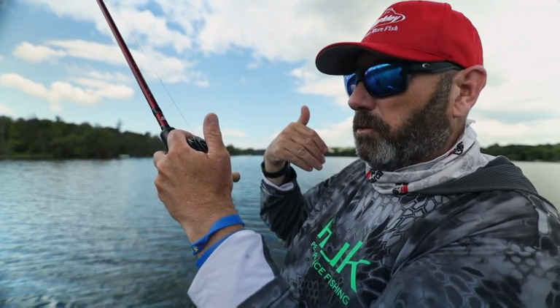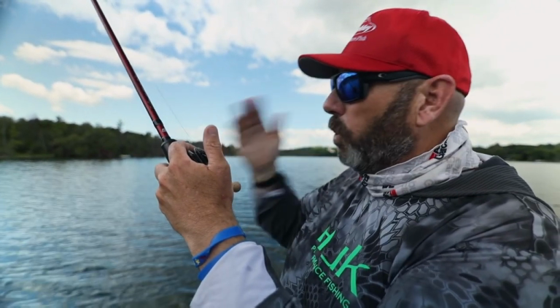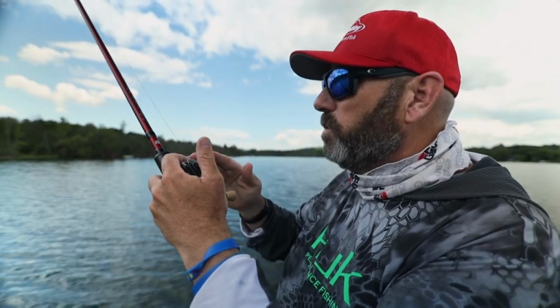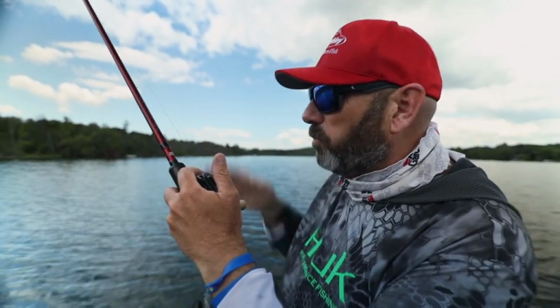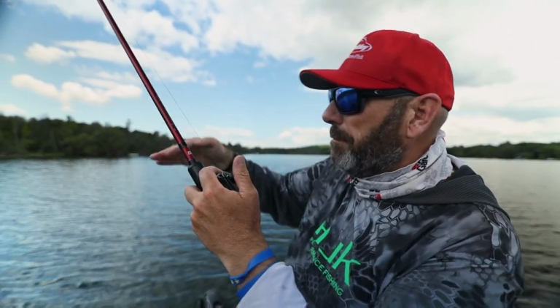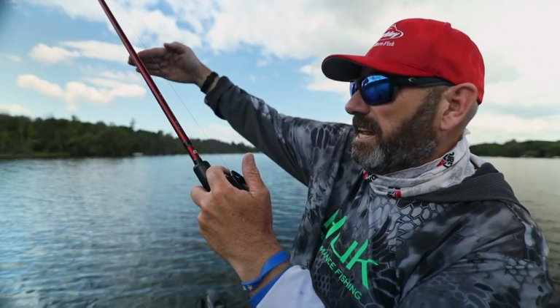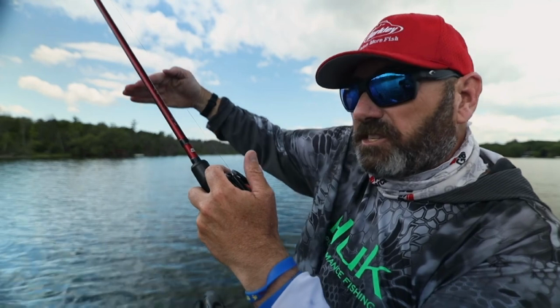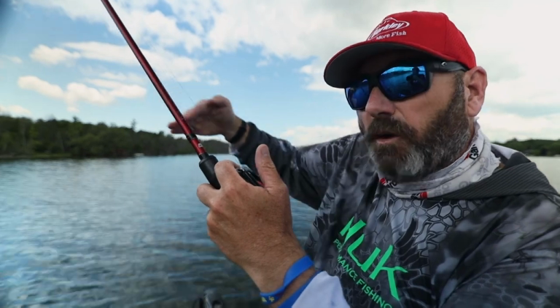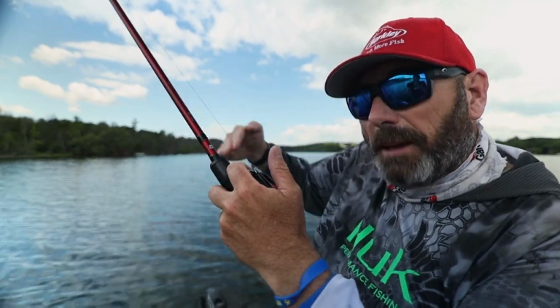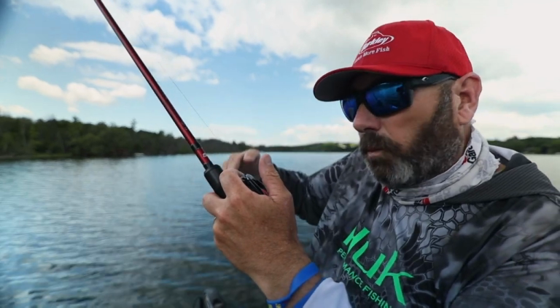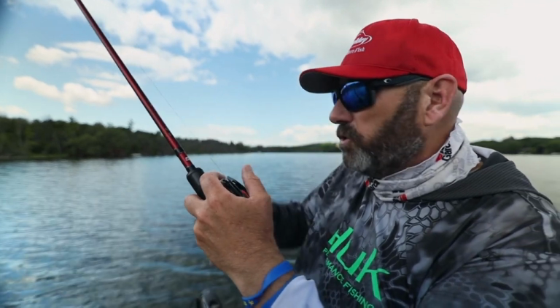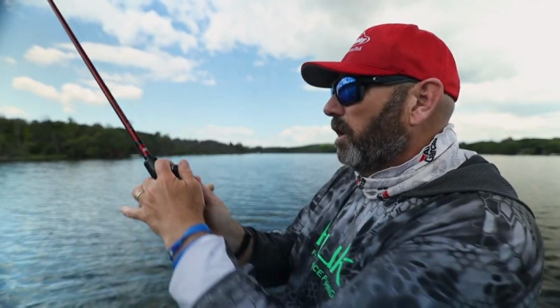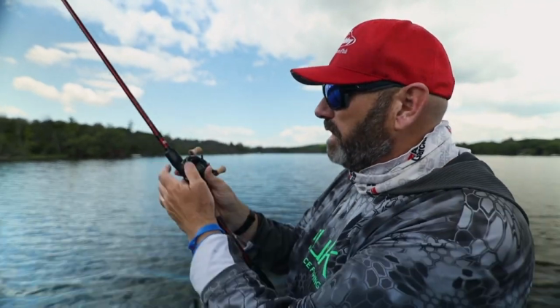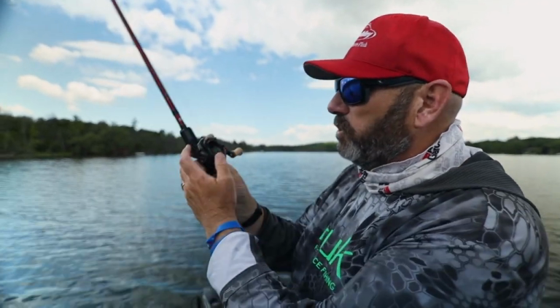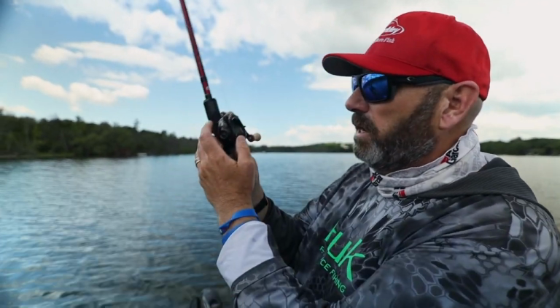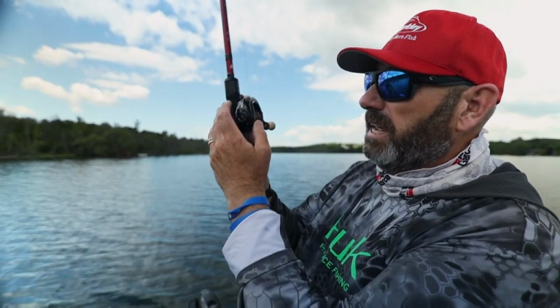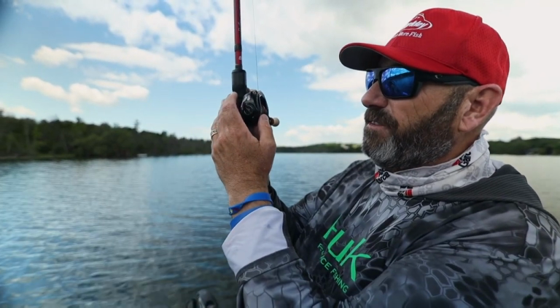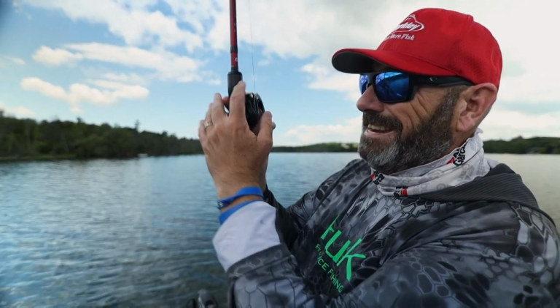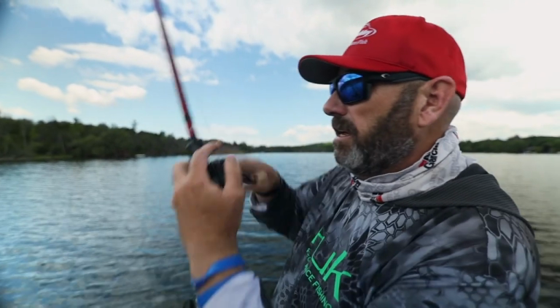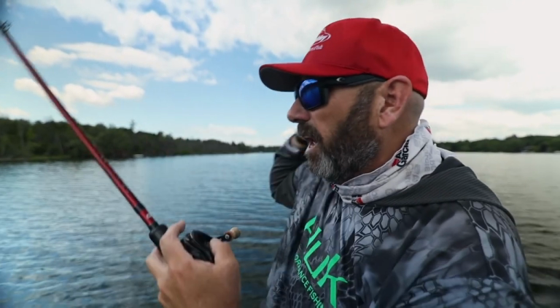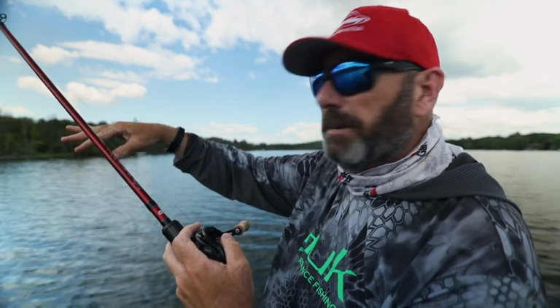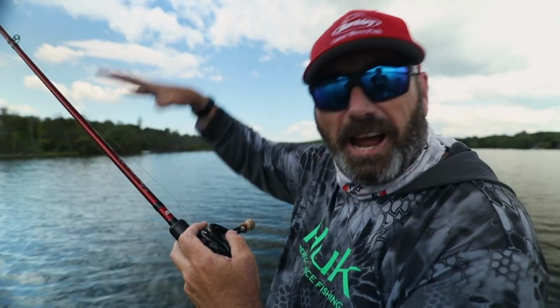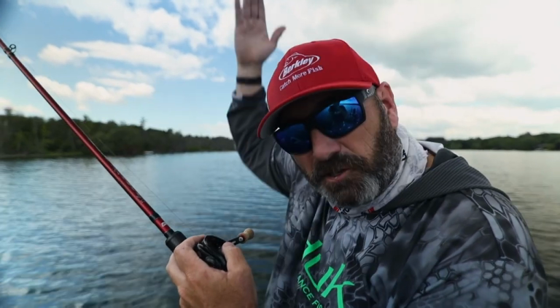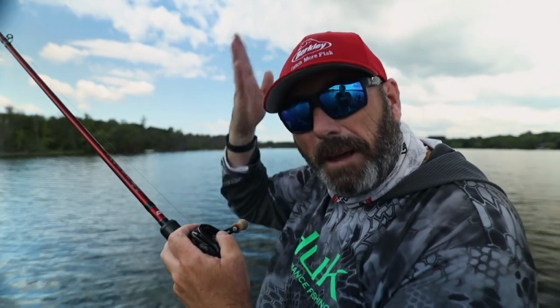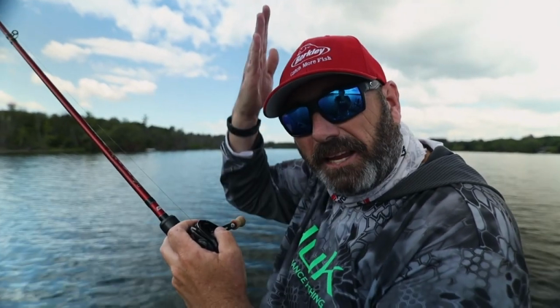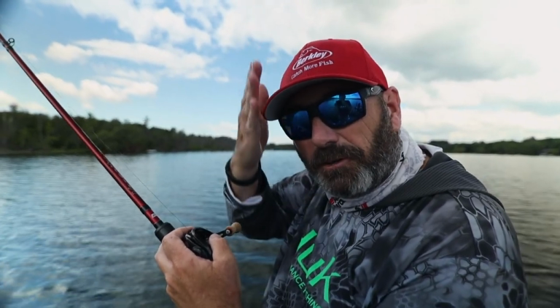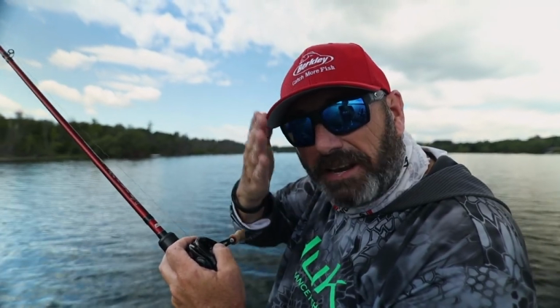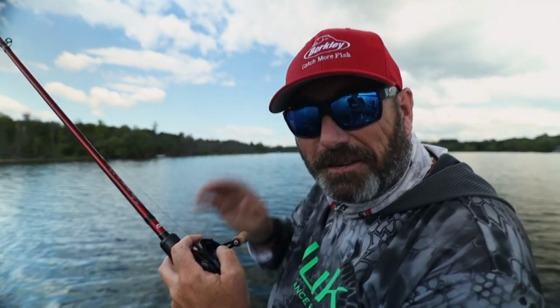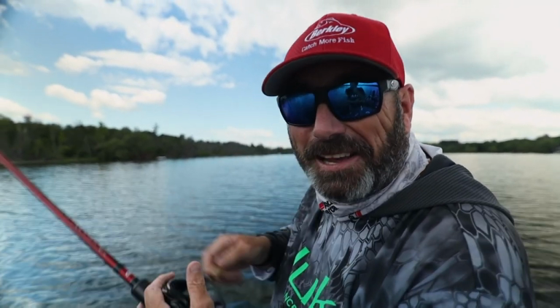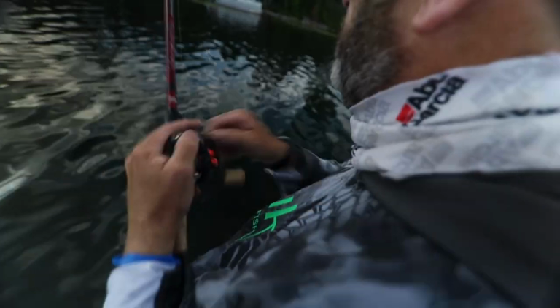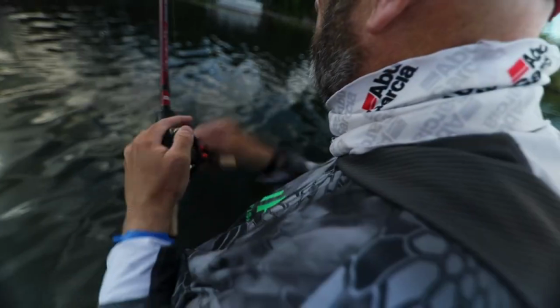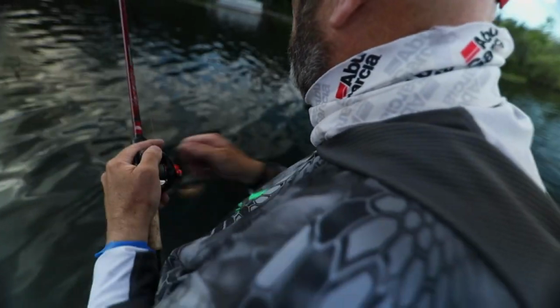Don't do that, because what happens is that jig starts falling back towards you. The first thing I'll do is feed a little bit of line just so that bait can fall straight in front of them — and they munch it.